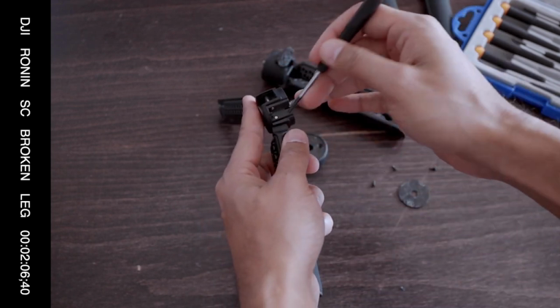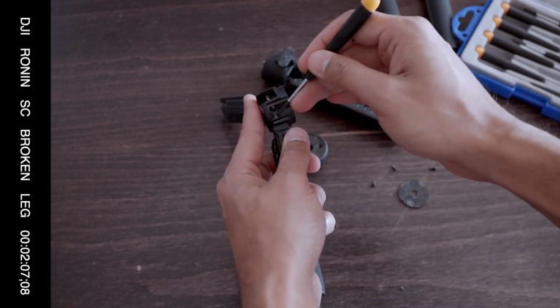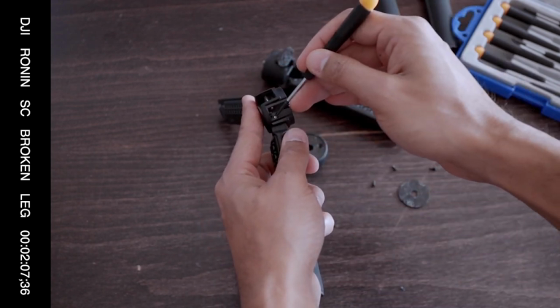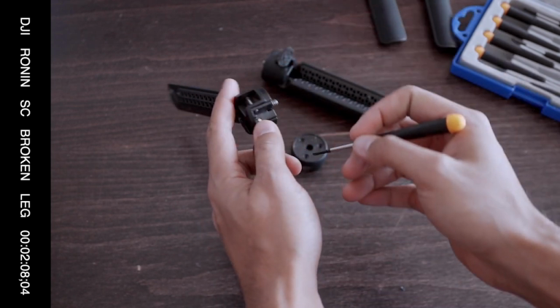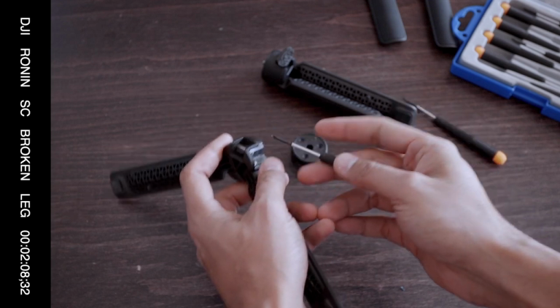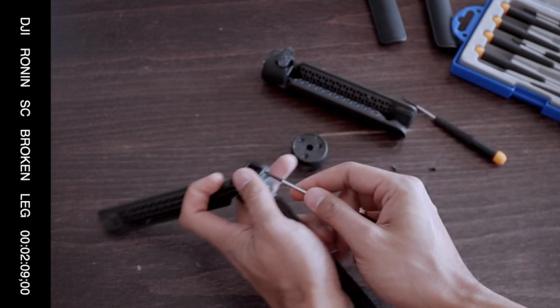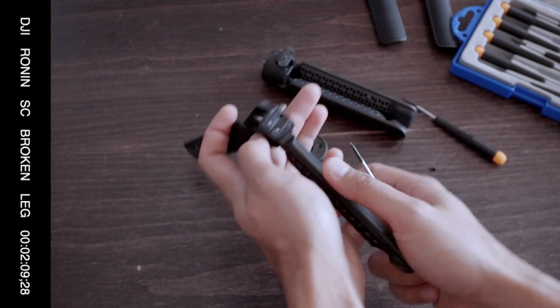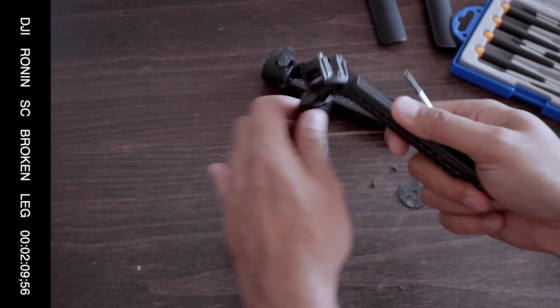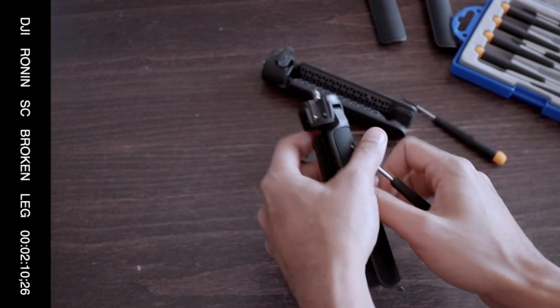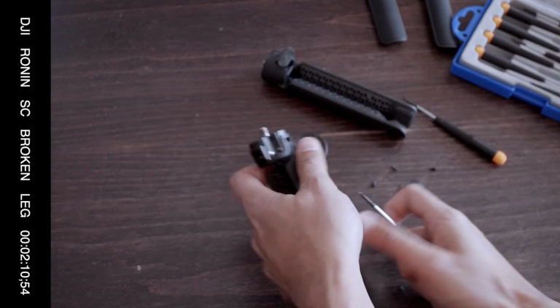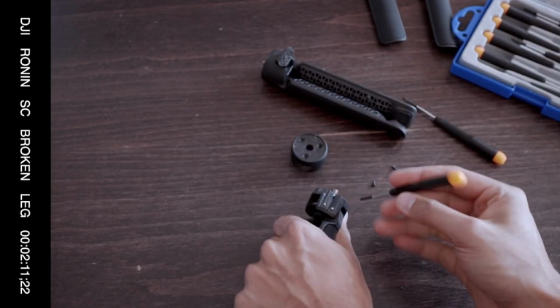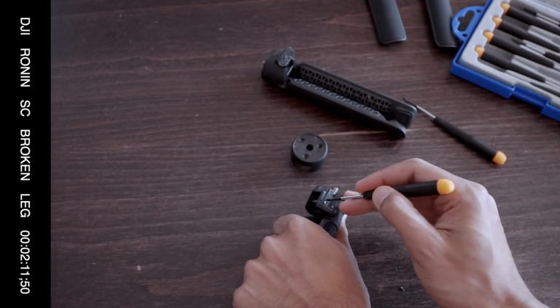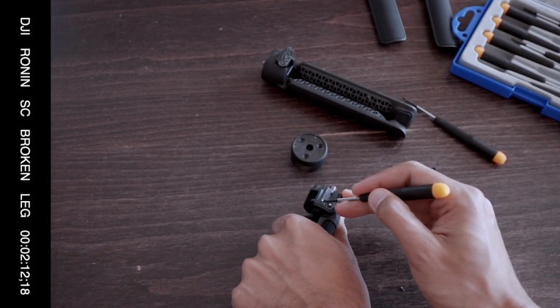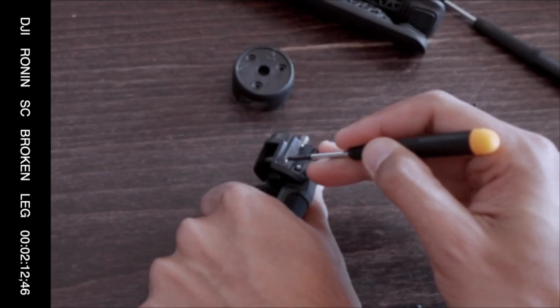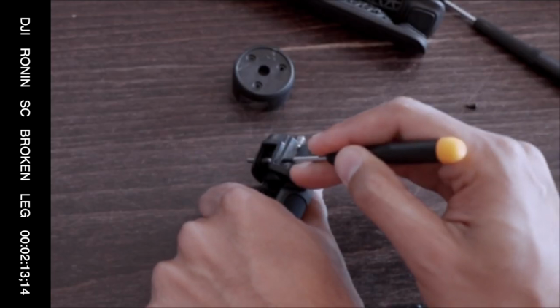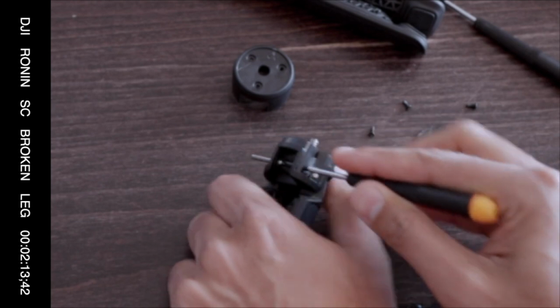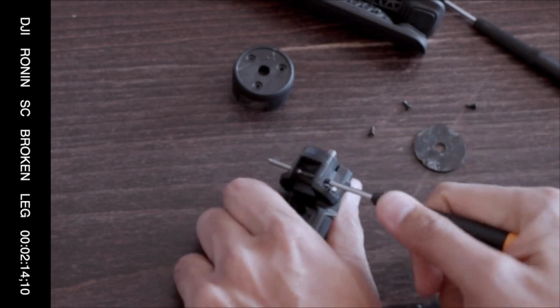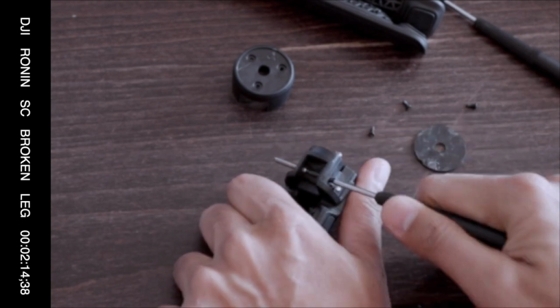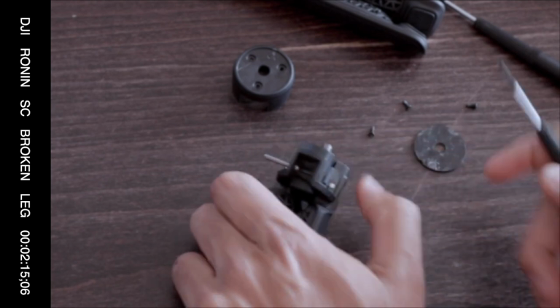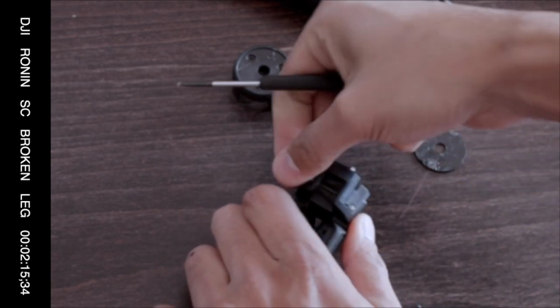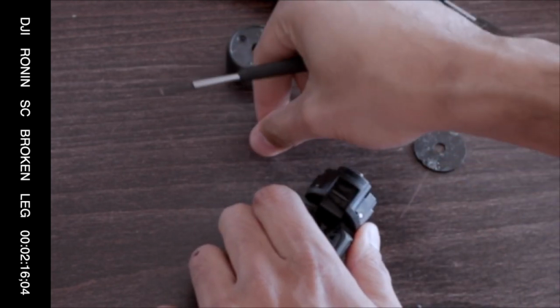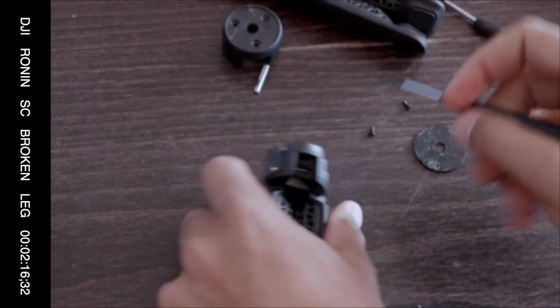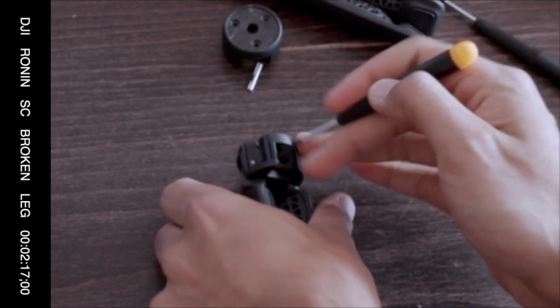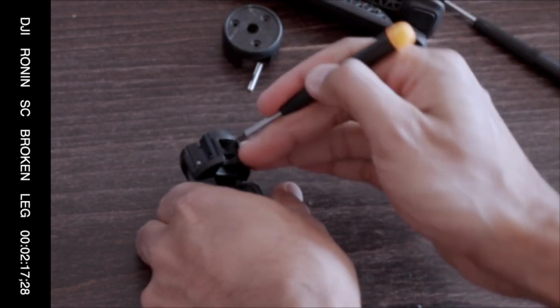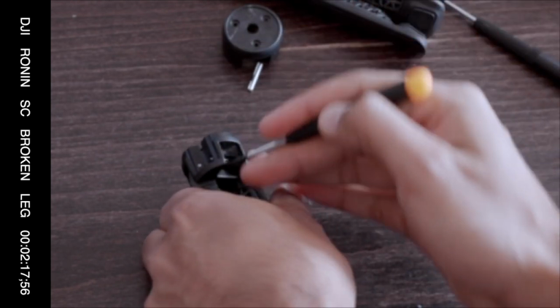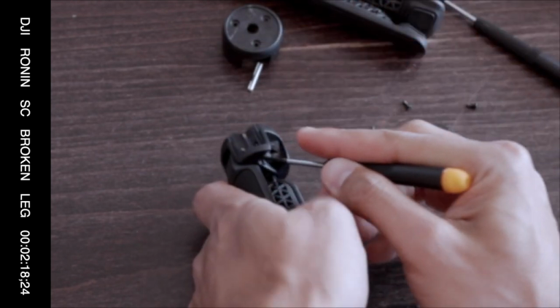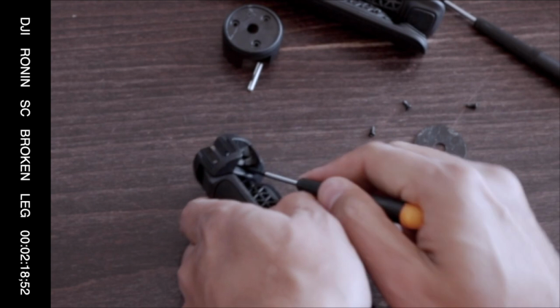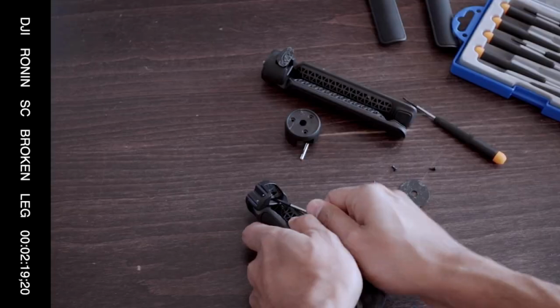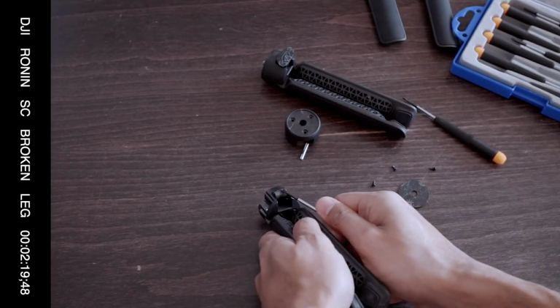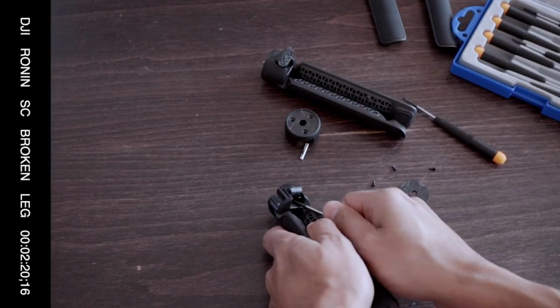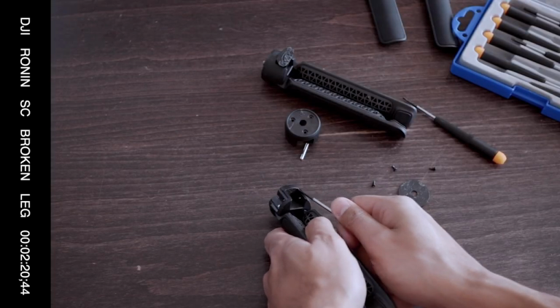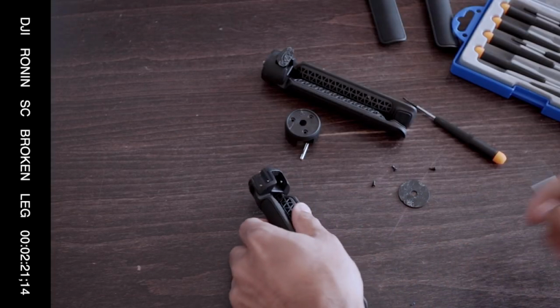This little shaft is what holds the feet in. So if you can push the shaft out, like so, you can take another foot and stick another foot in.